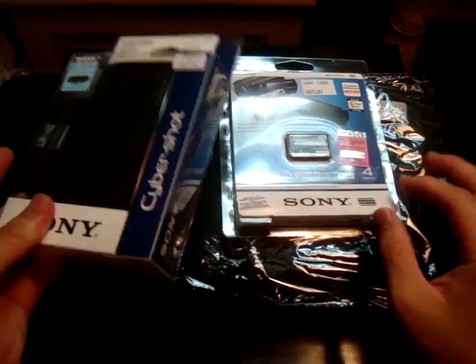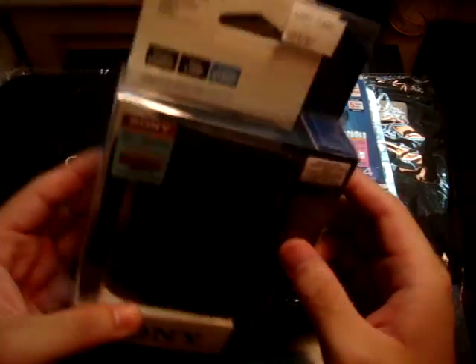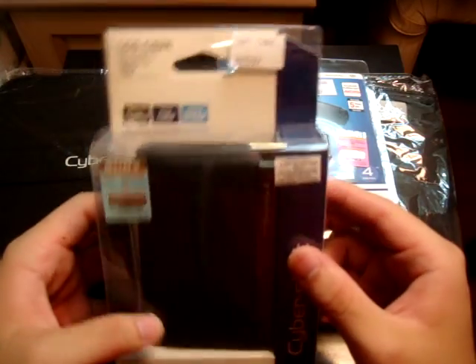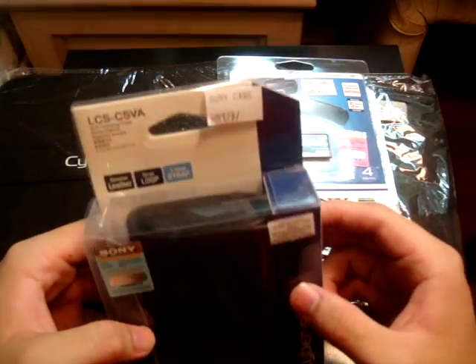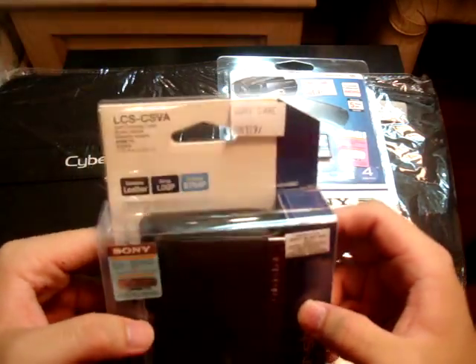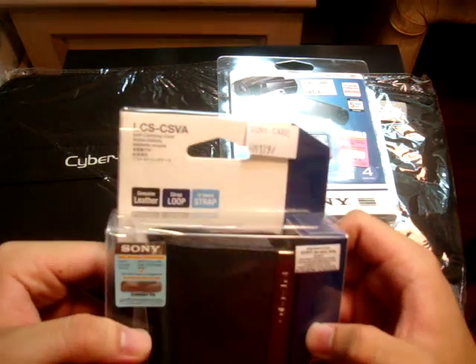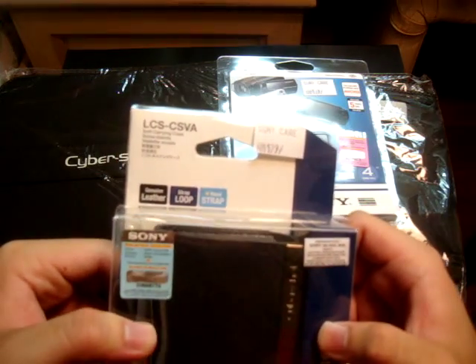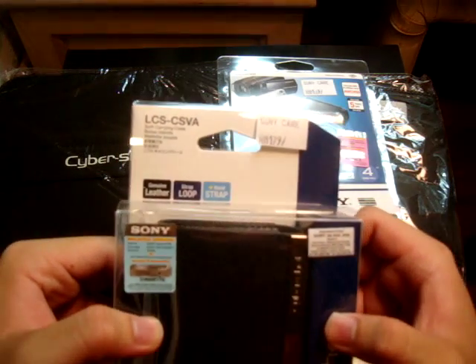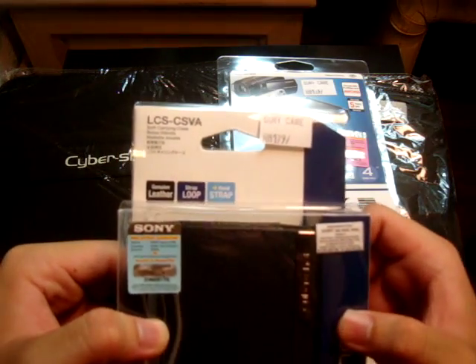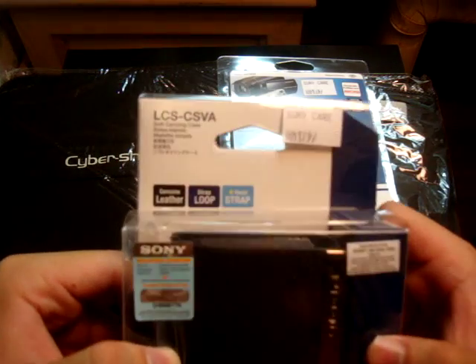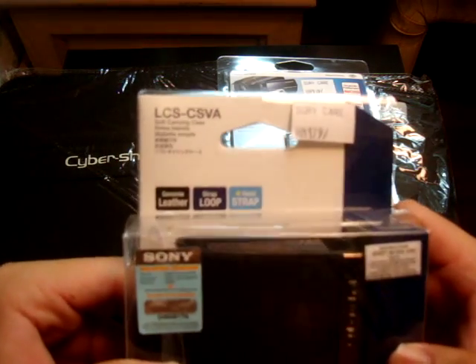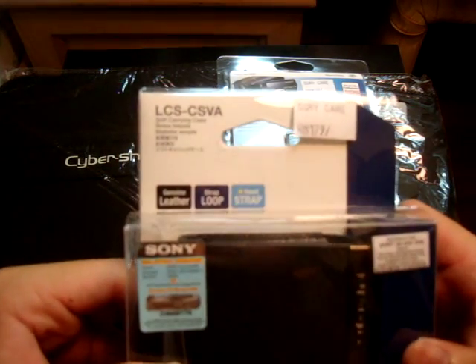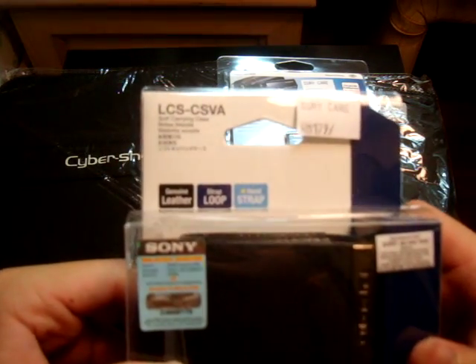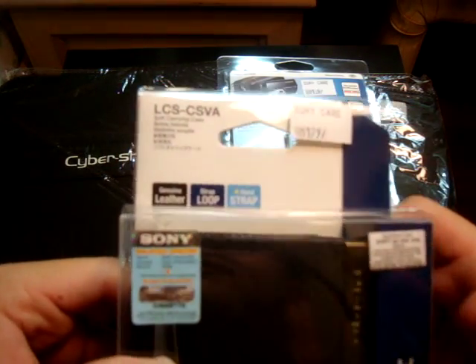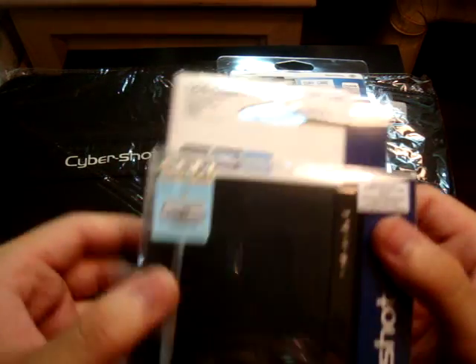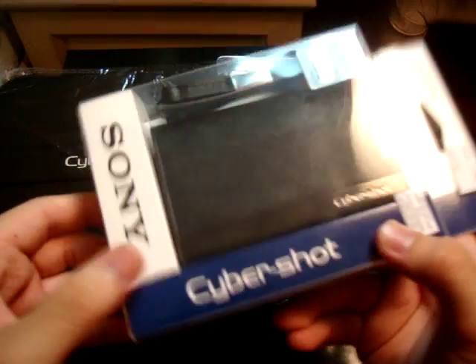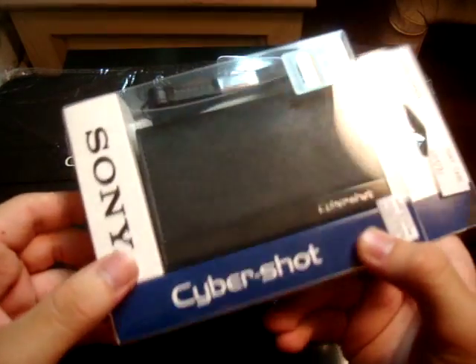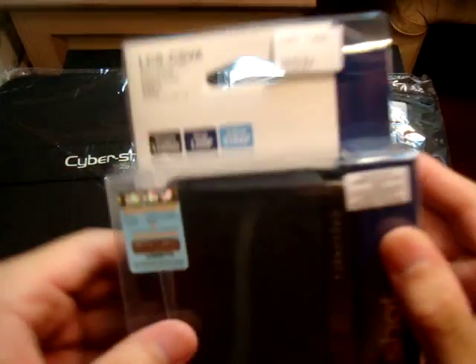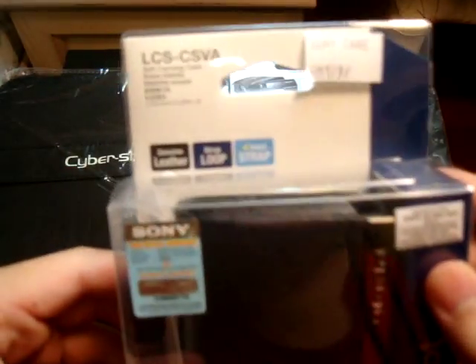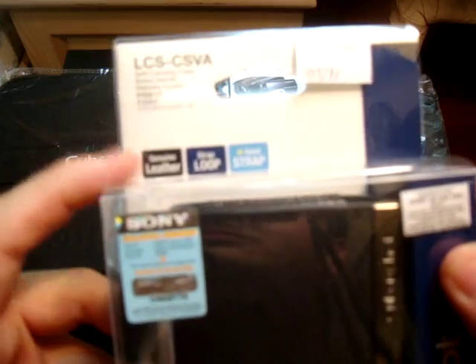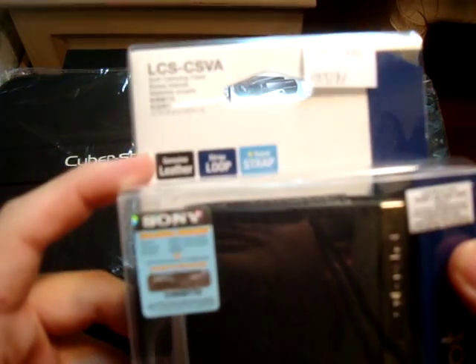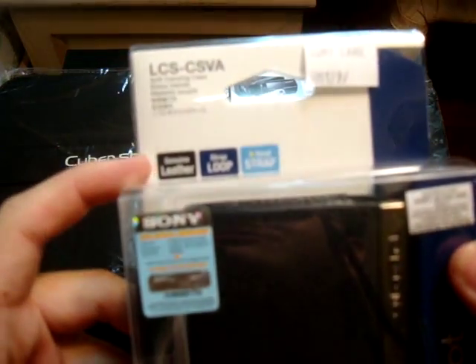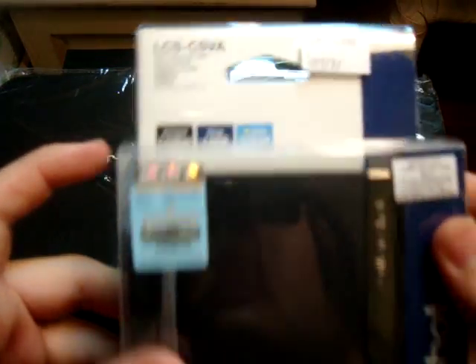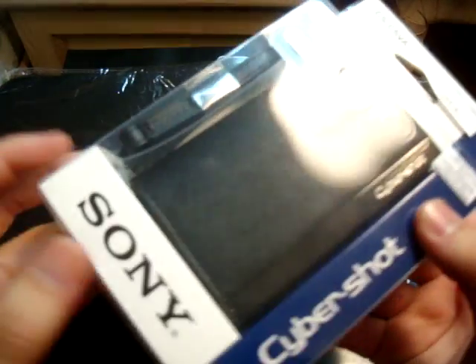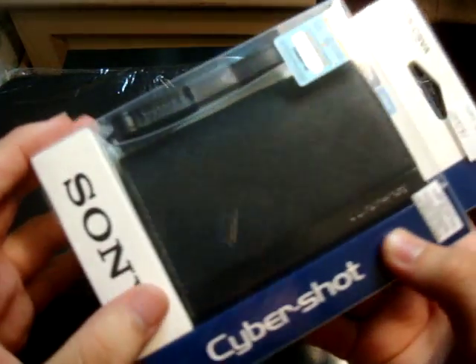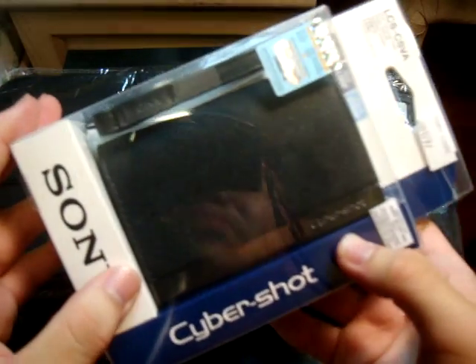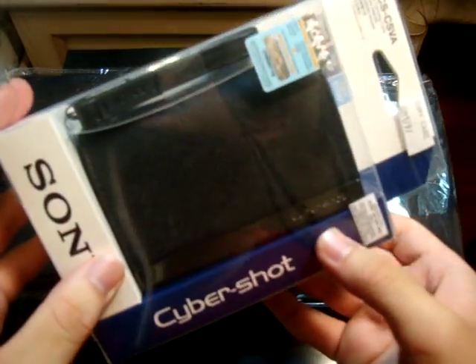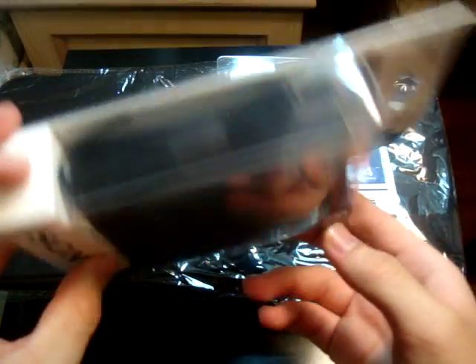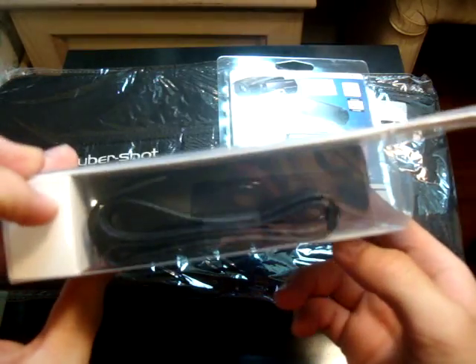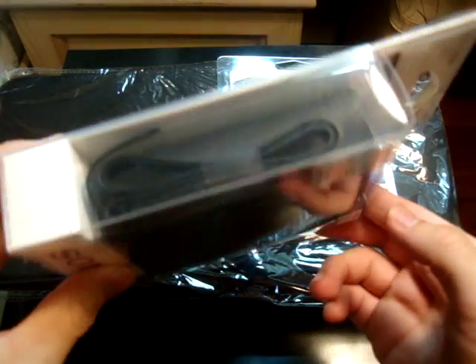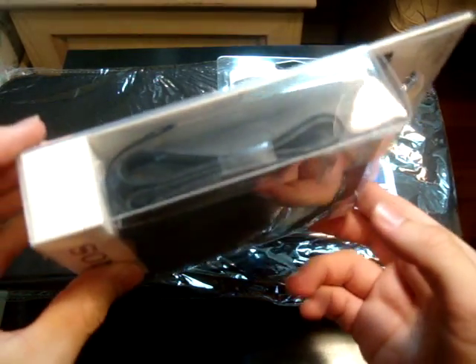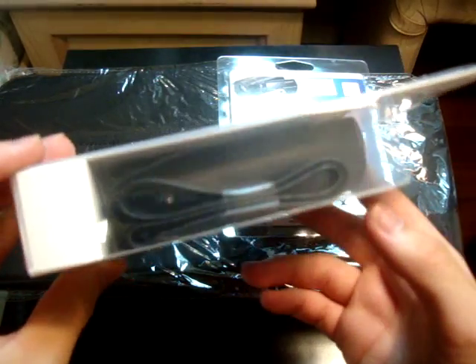So the camera came with a few accessories. This is the case — it's the Sony LCS-CSVA. It does say it's genuine leather, but I doubt this is leather. It doesn't feel like leather to me.